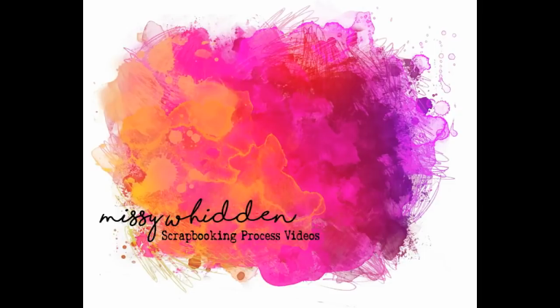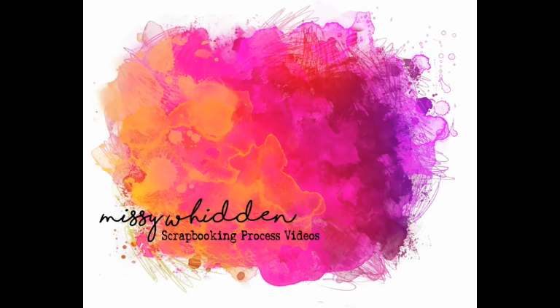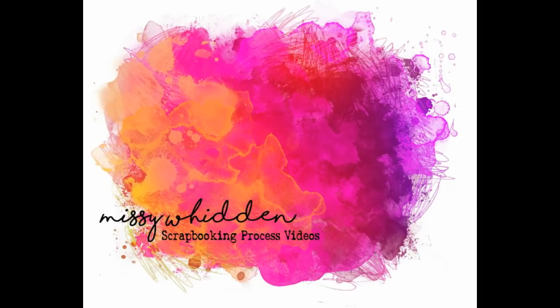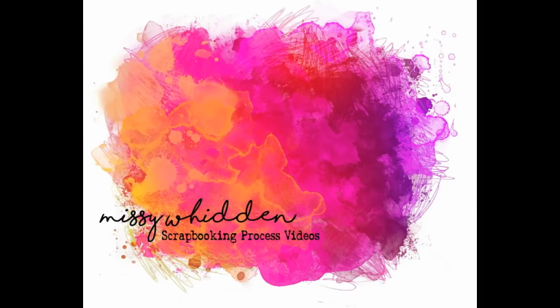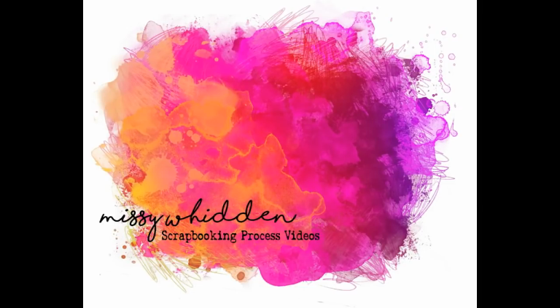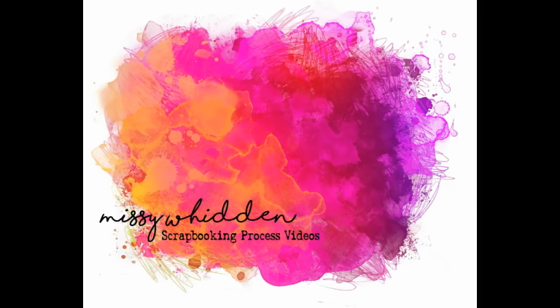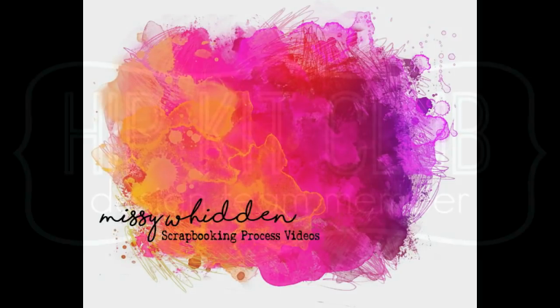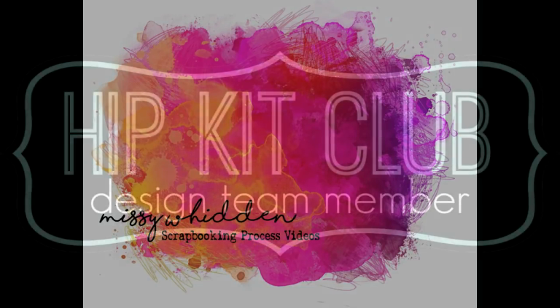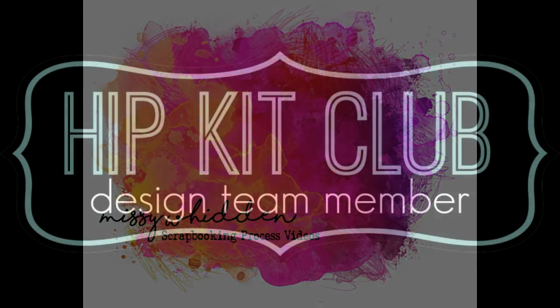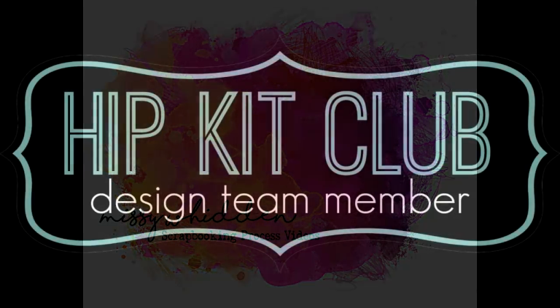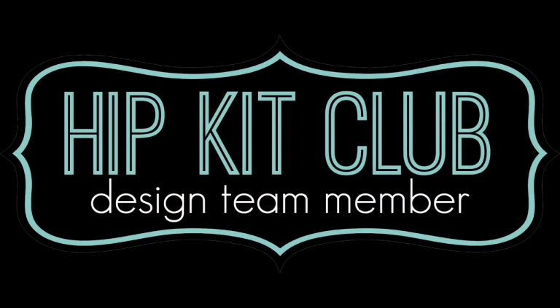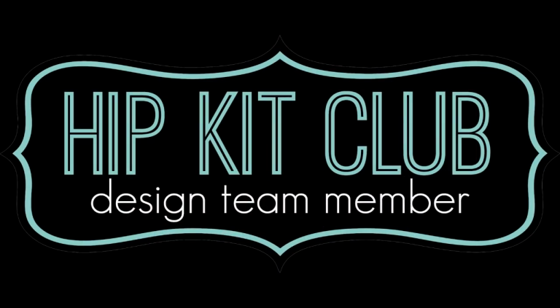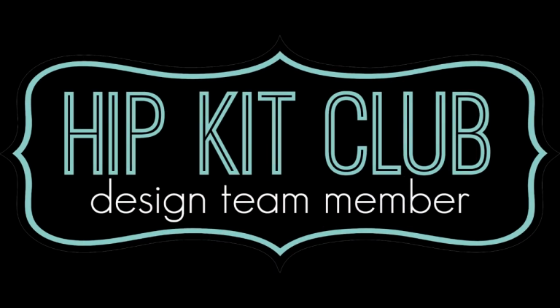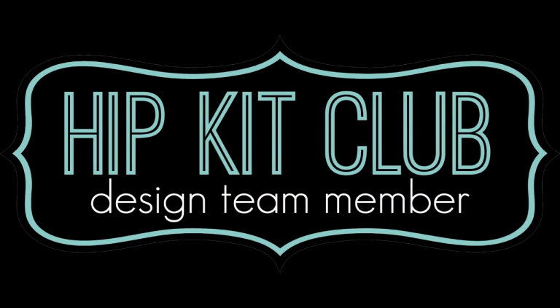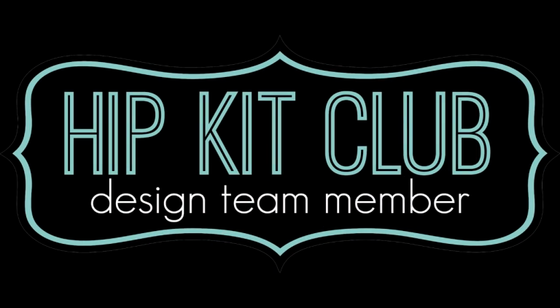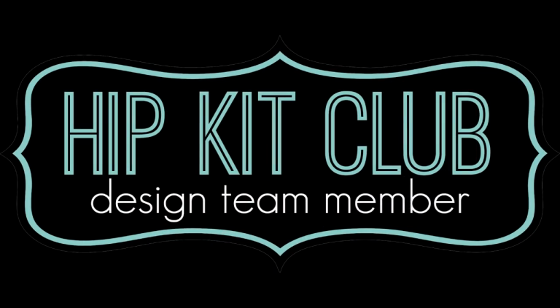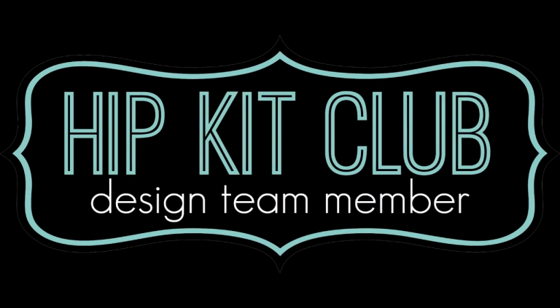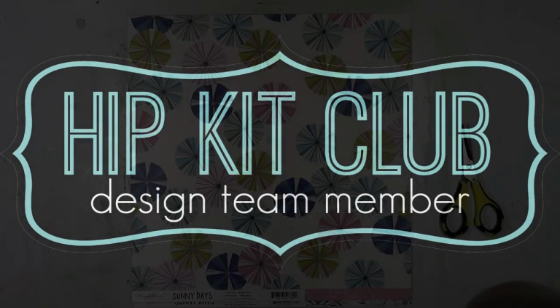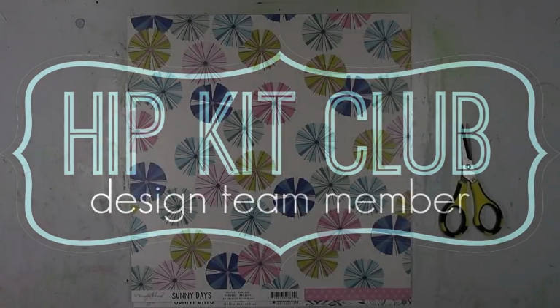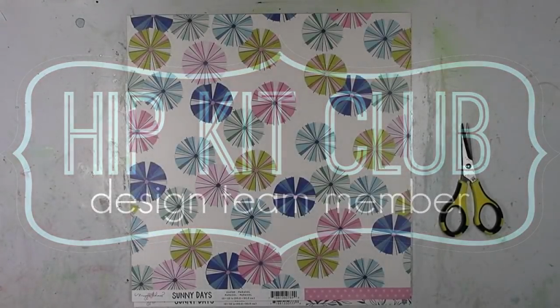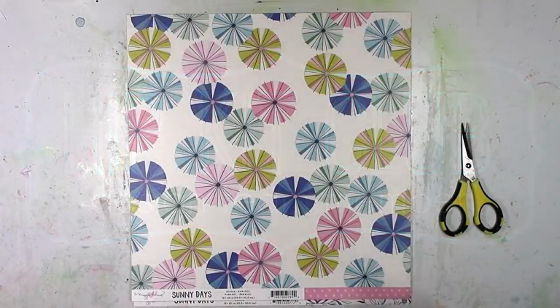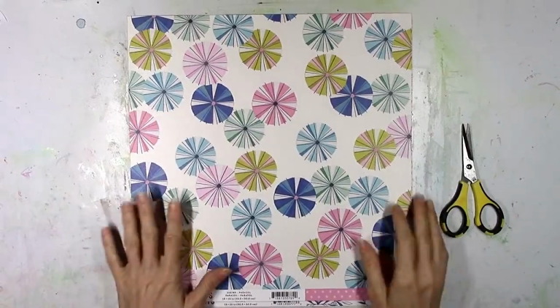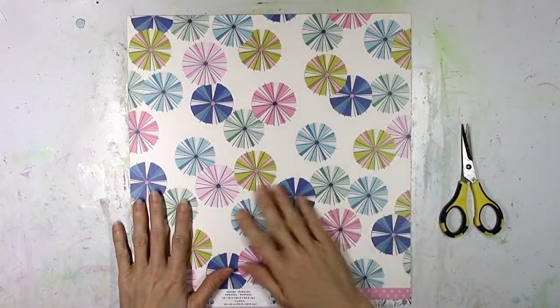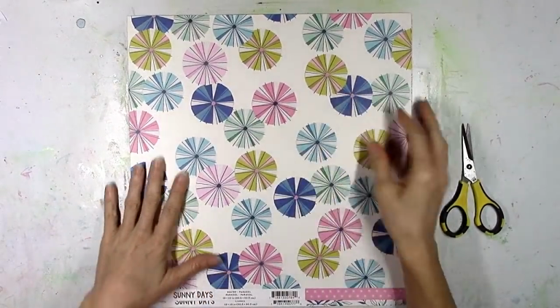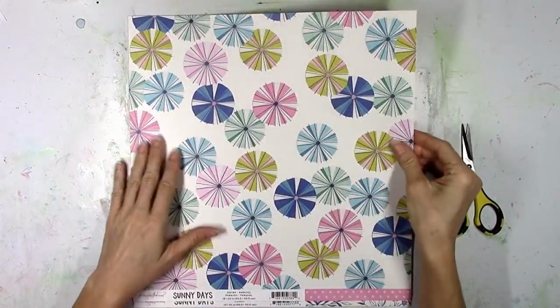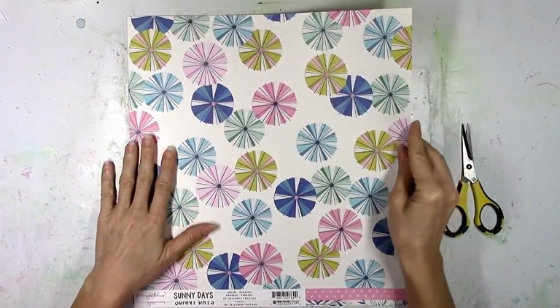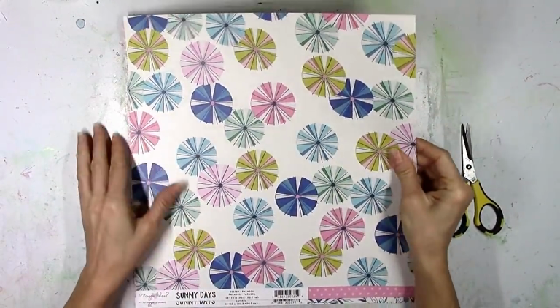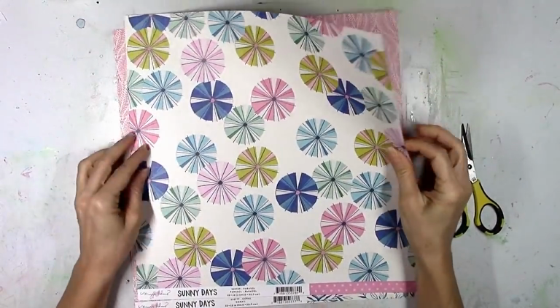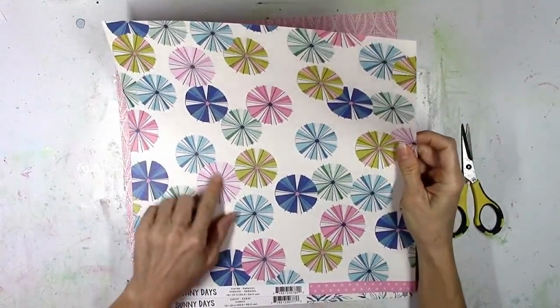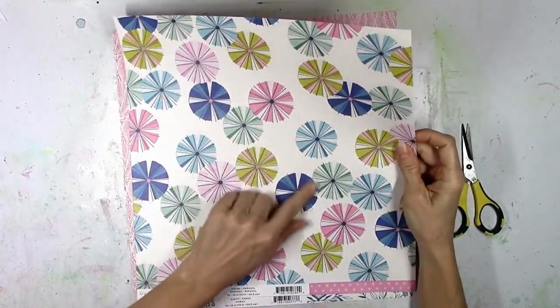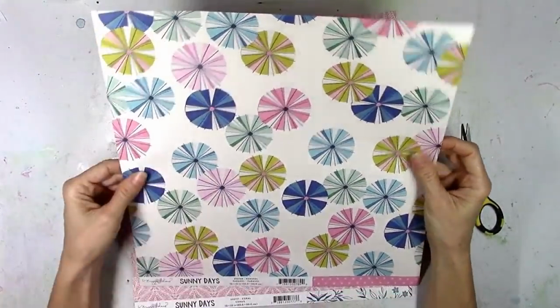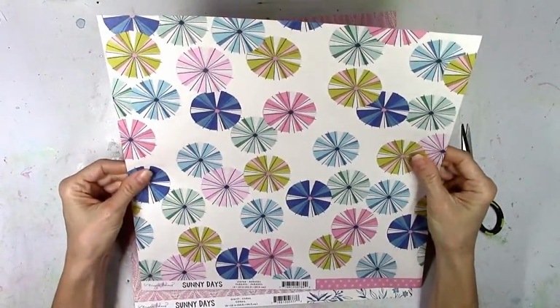Hey friends, it's Missy again. Thanks so much for joining me today. I'm back with a new layout for Hip Kit Club and a new process video. And I'm using the 2019 March kits again. And my theme for today is to try to create a birthday themed layout.